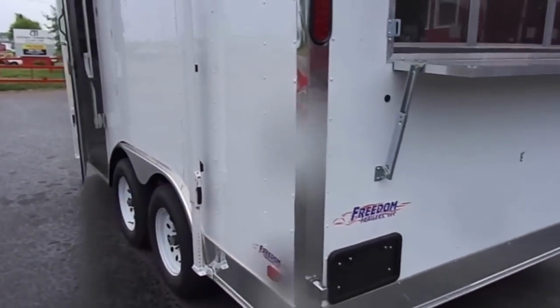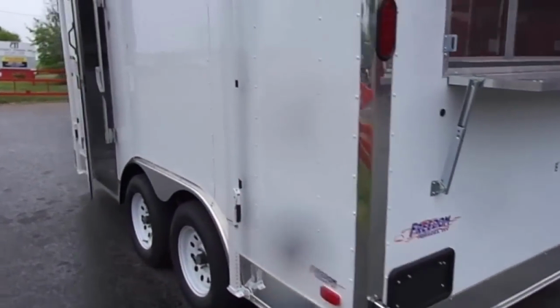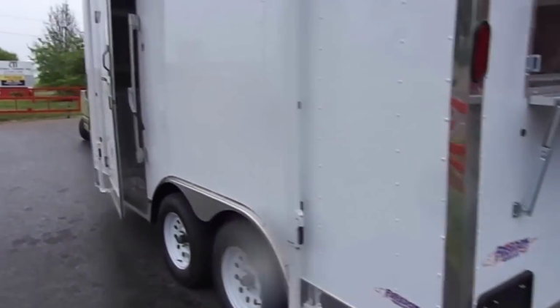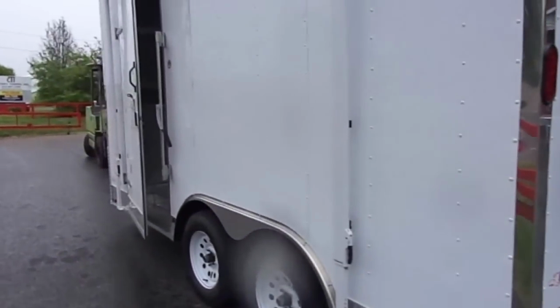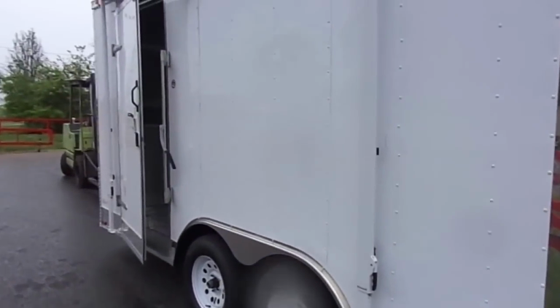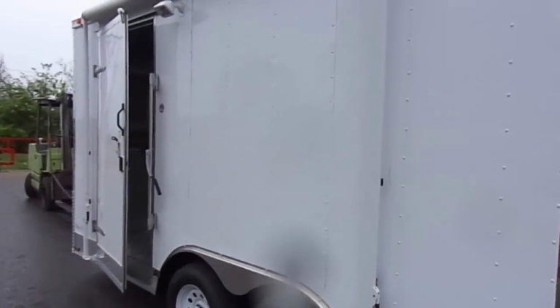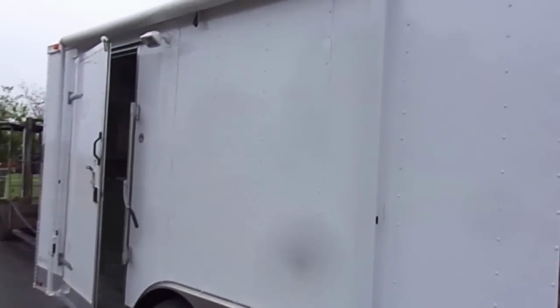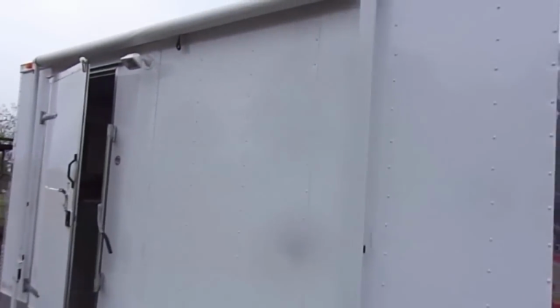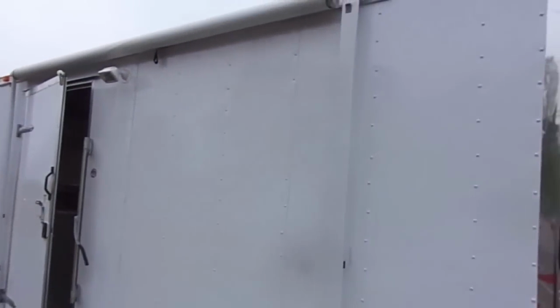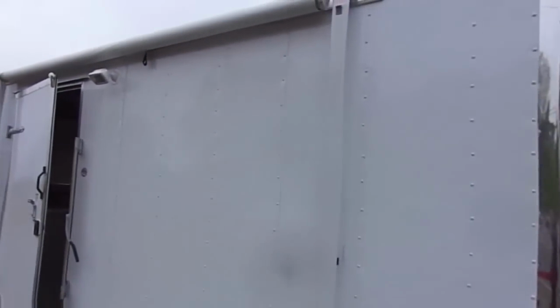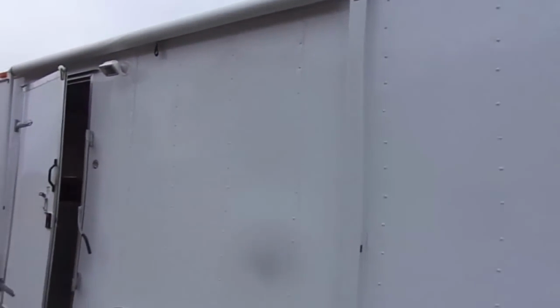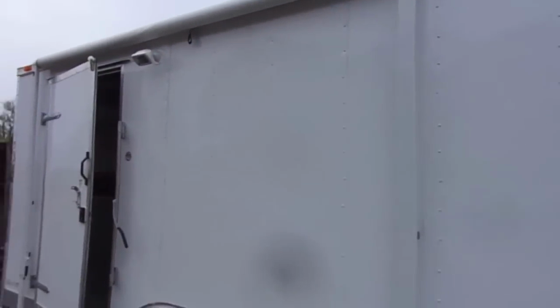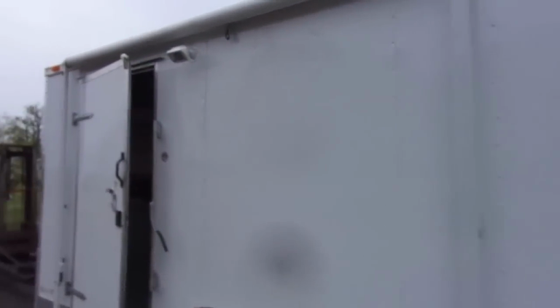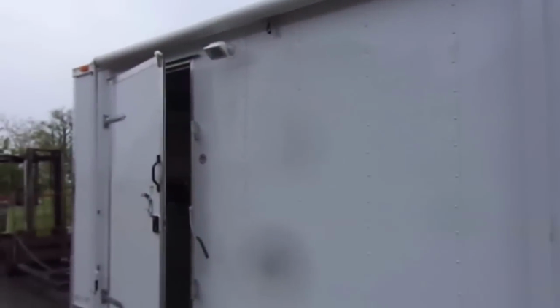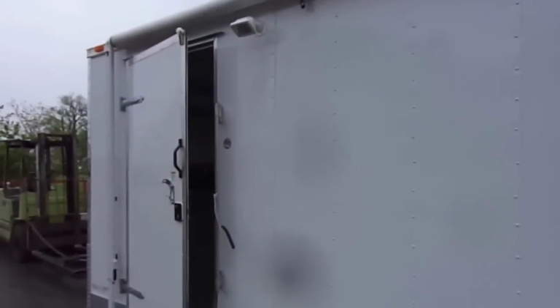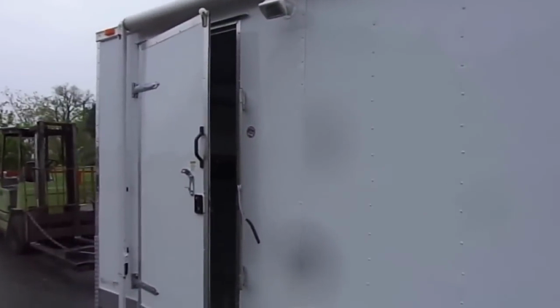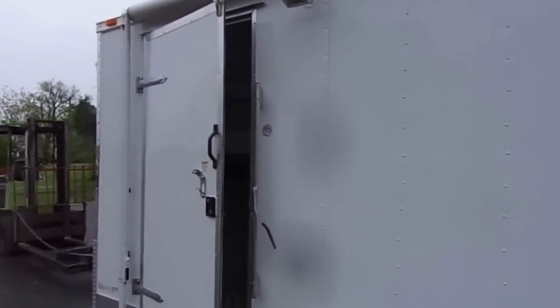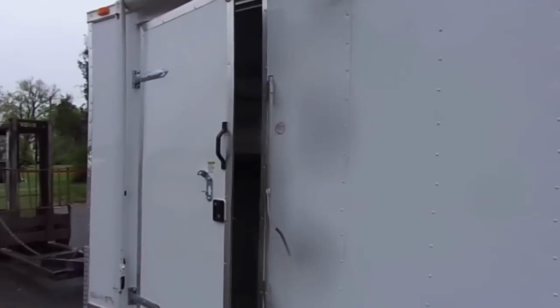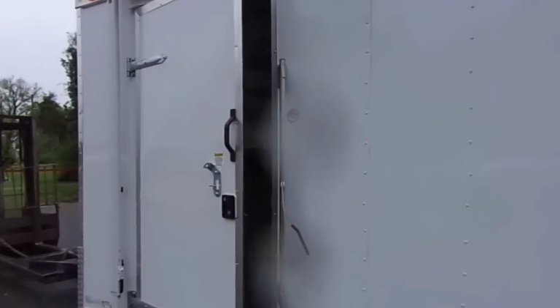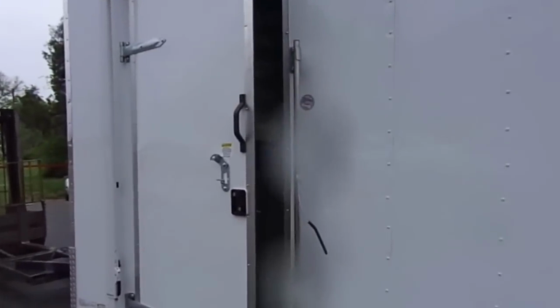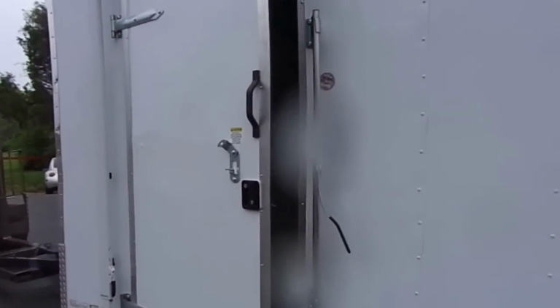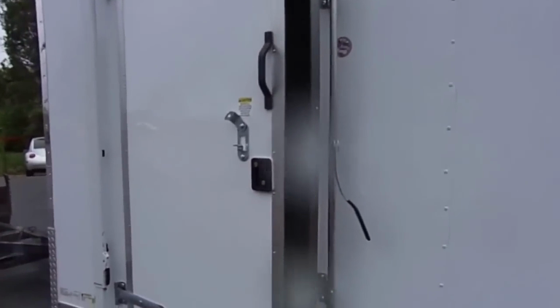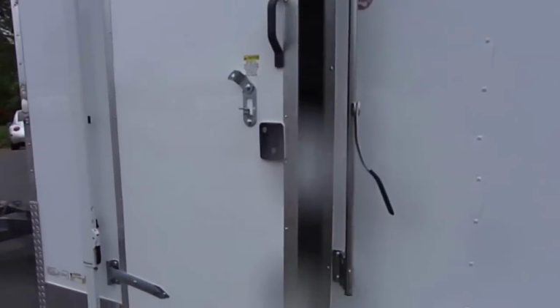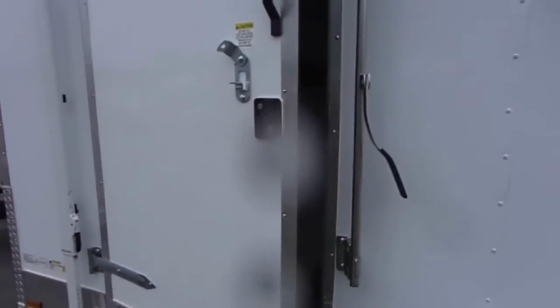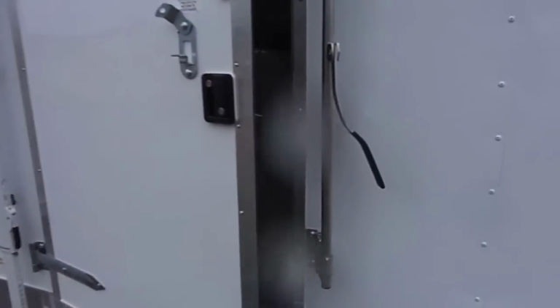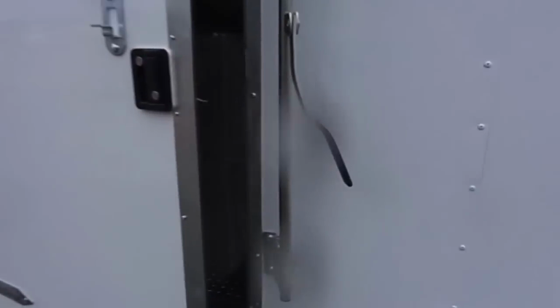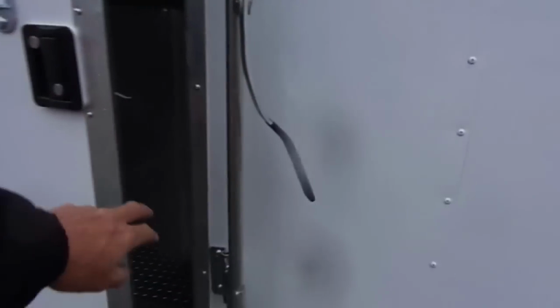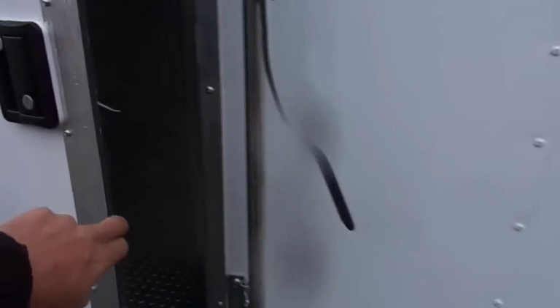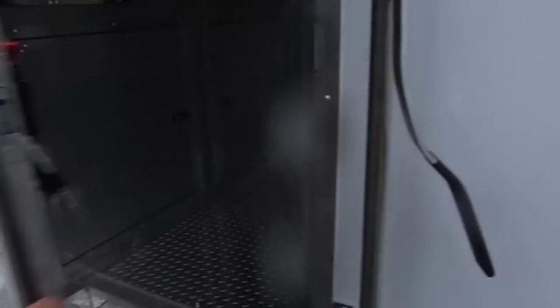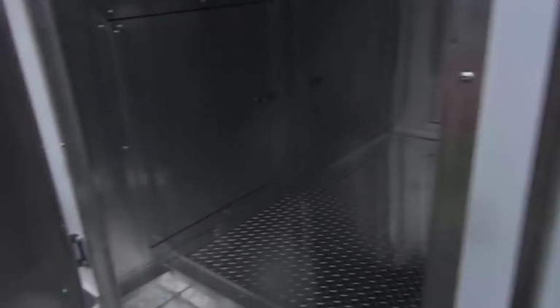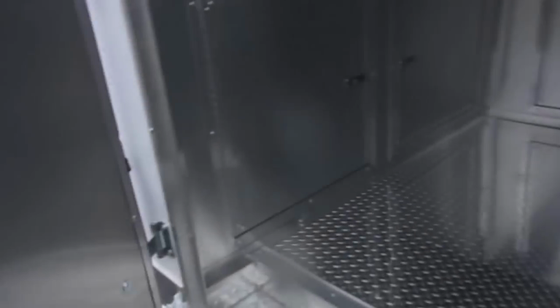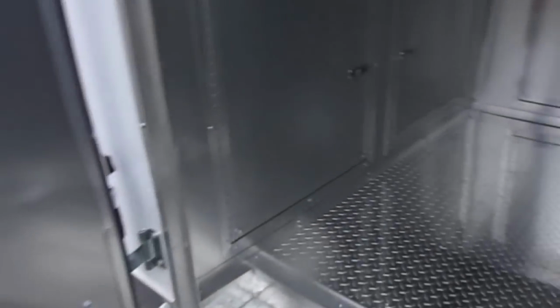On this side we have a 10 foot awning. This is the driver side. As we enter the driver side, we have a 36 inch entry door.